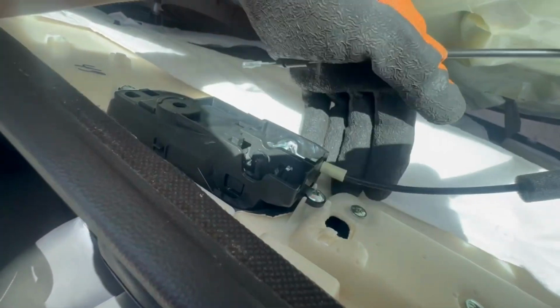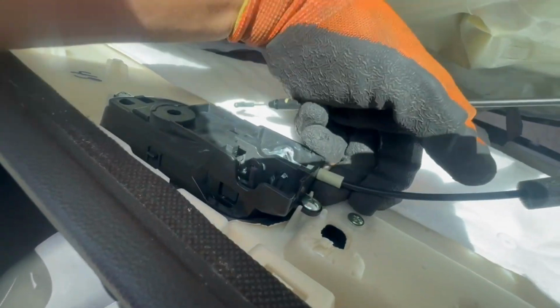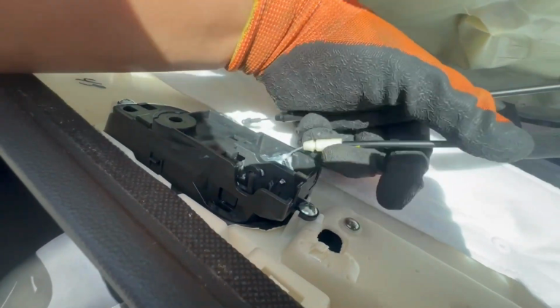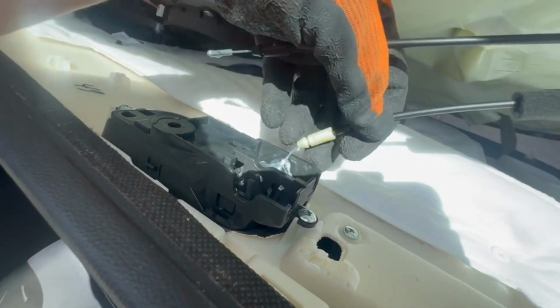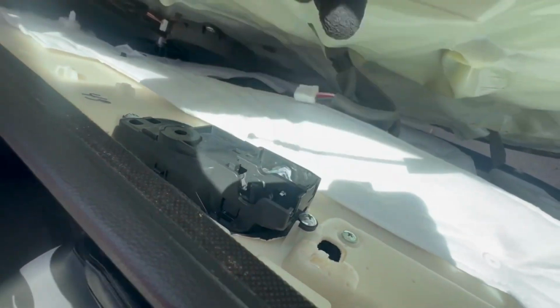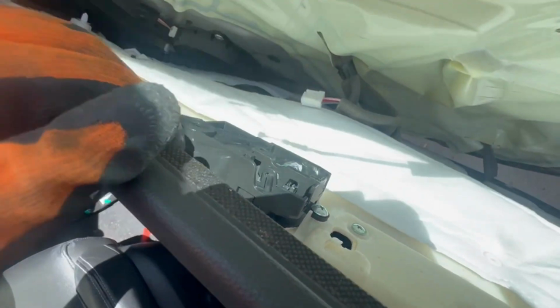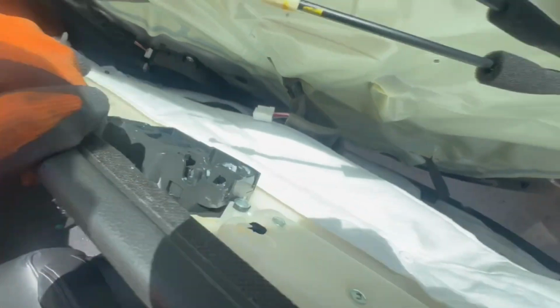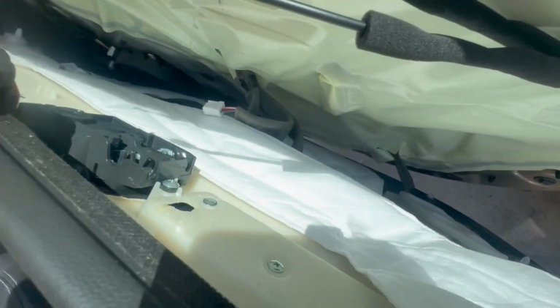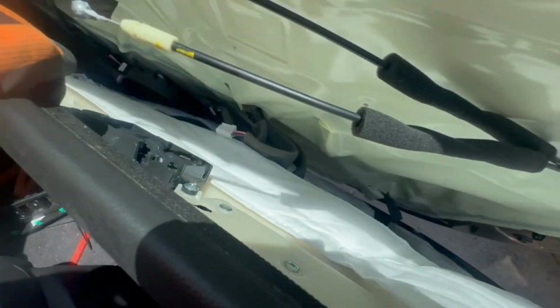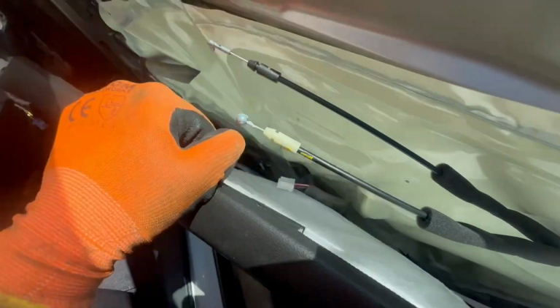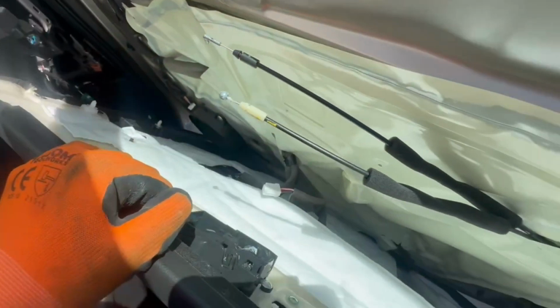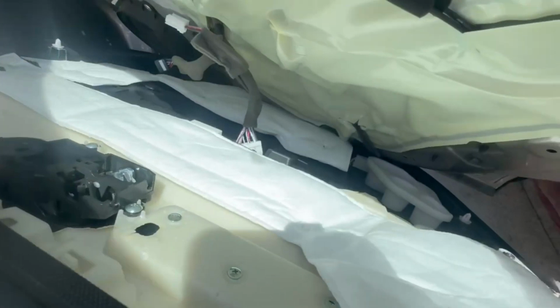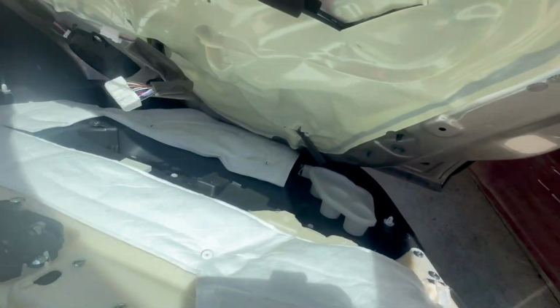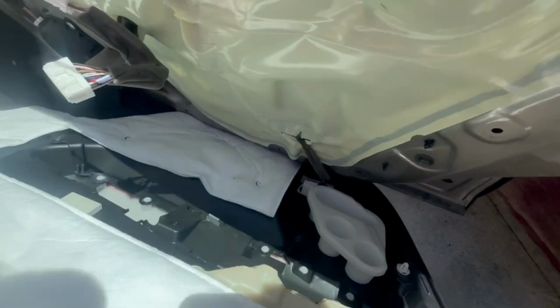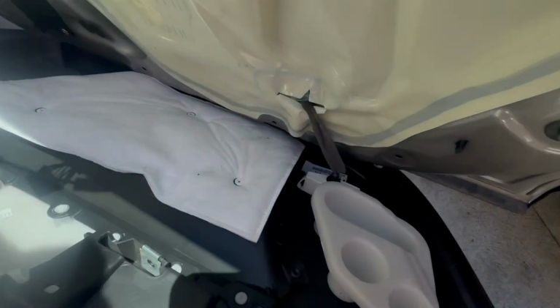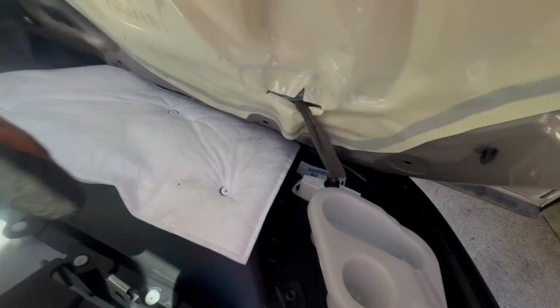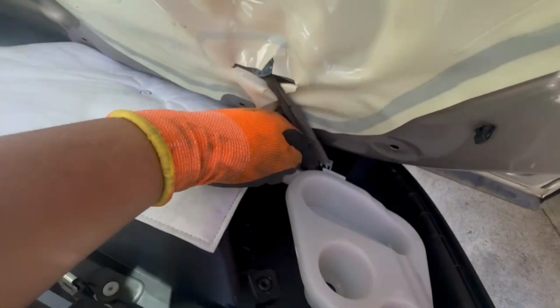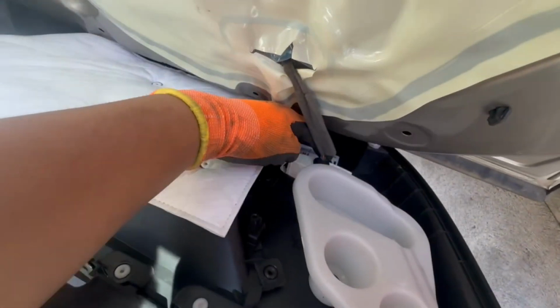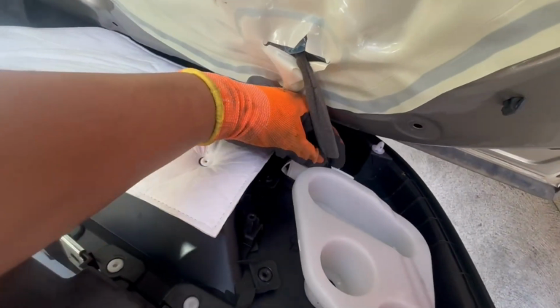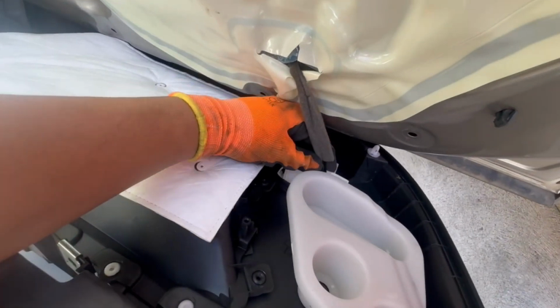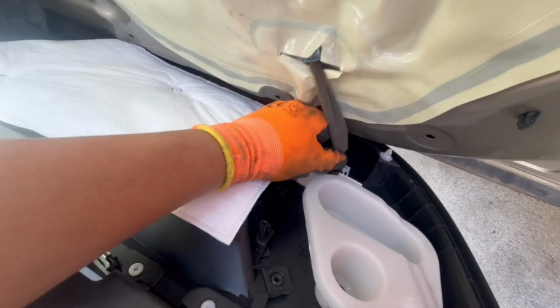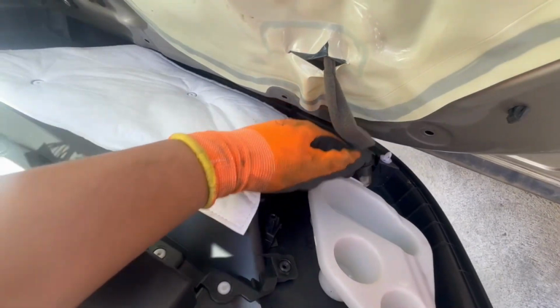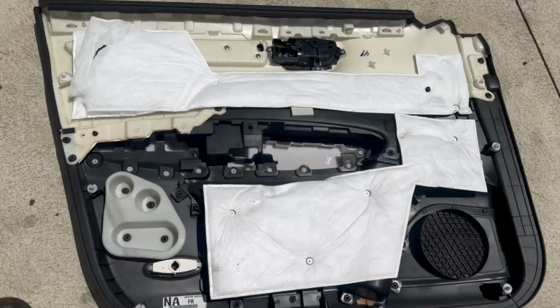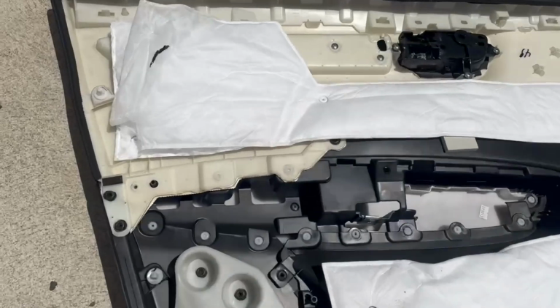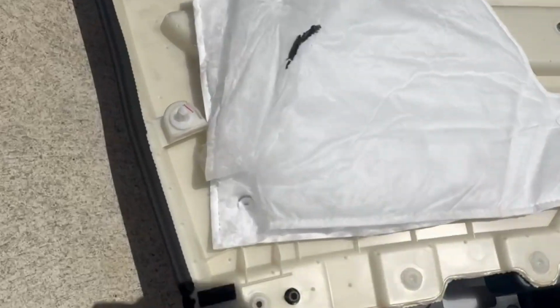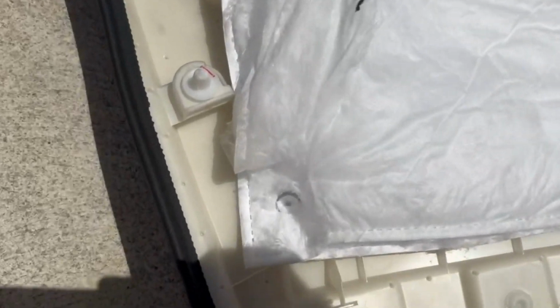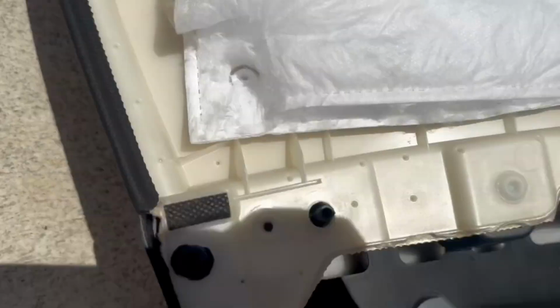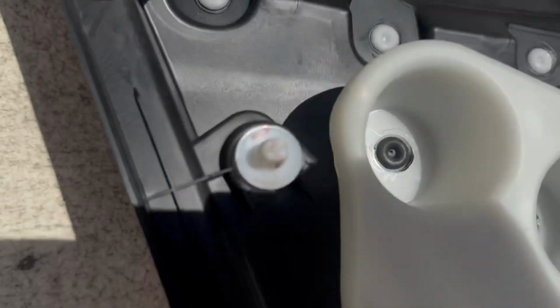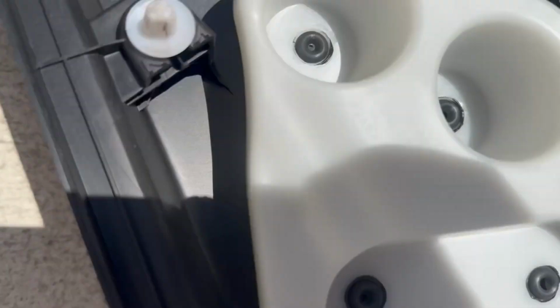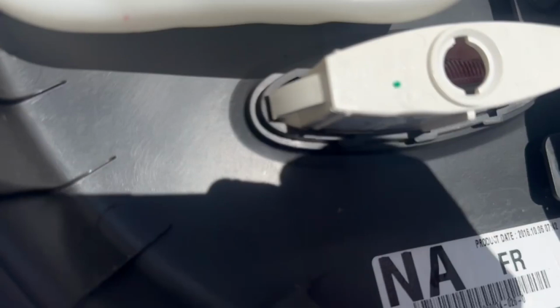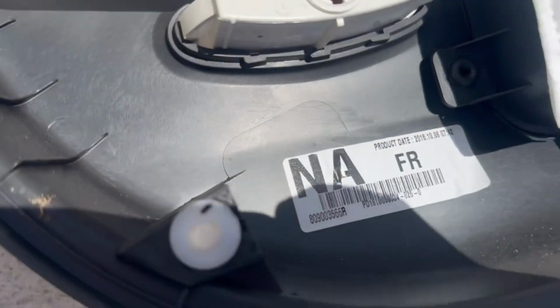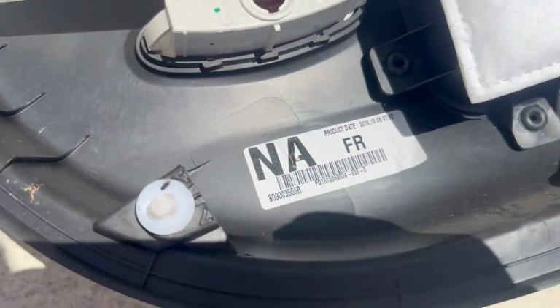When putting the door trim back in position, you want the clips to be on the door trim and not on the actual door panel, as it's easier to fit when they're on the door trim. These white clips — you want these to be on the door trim.